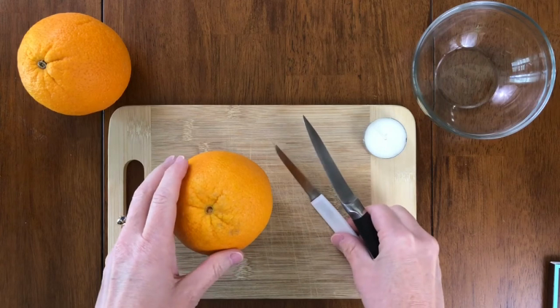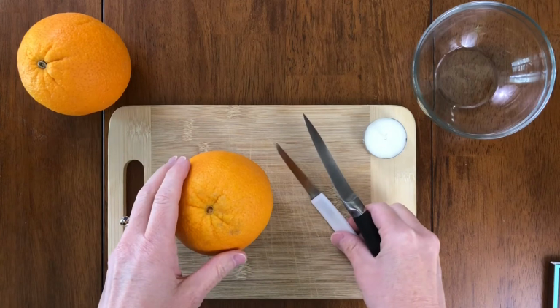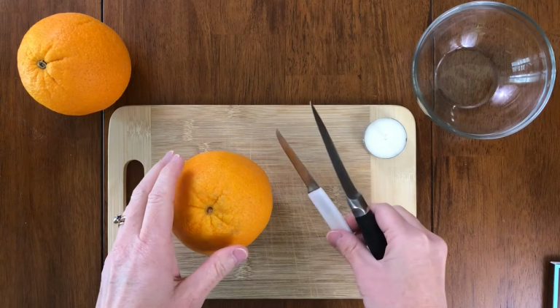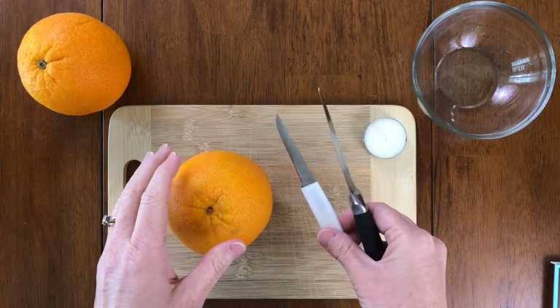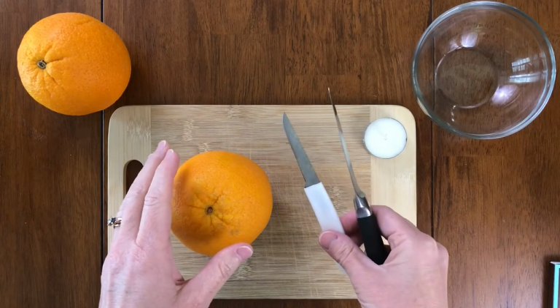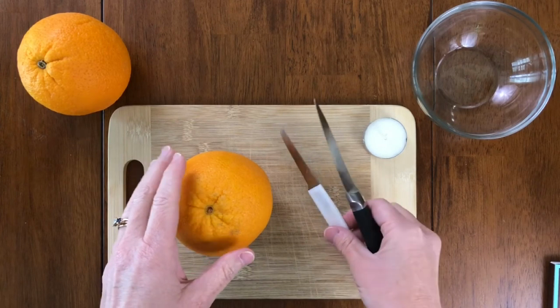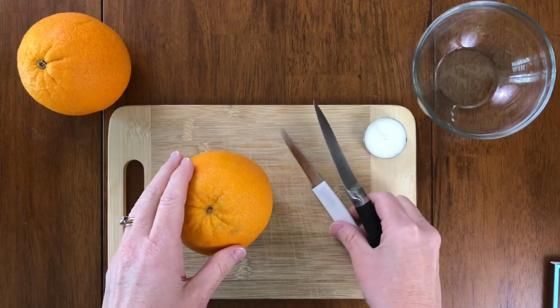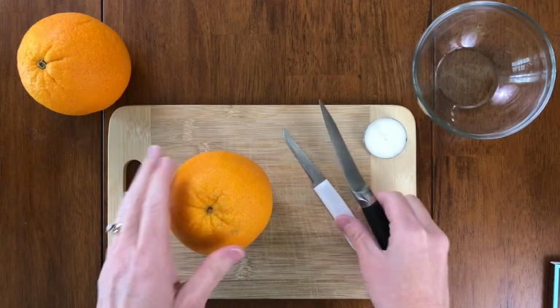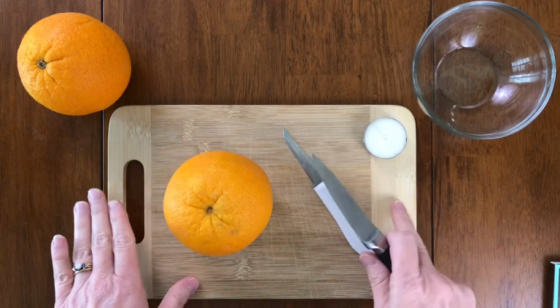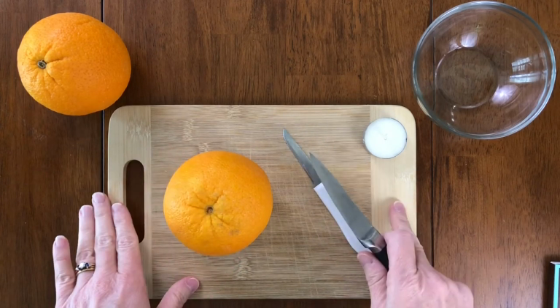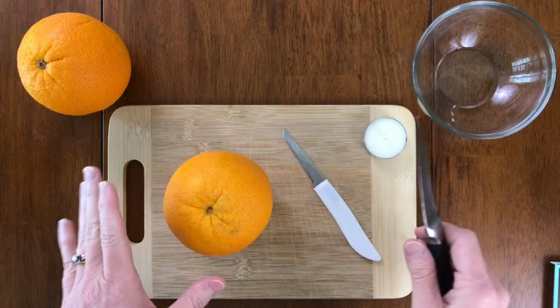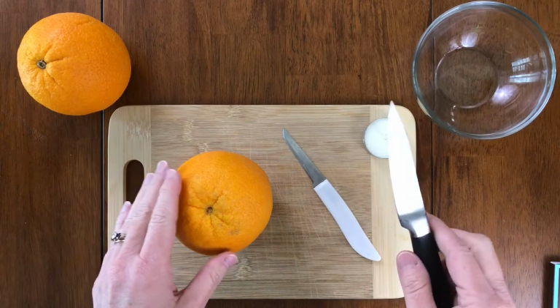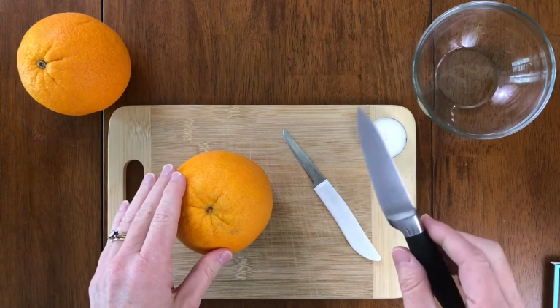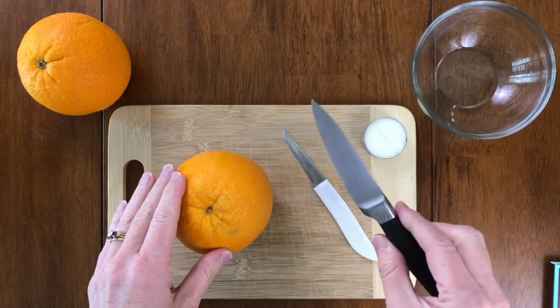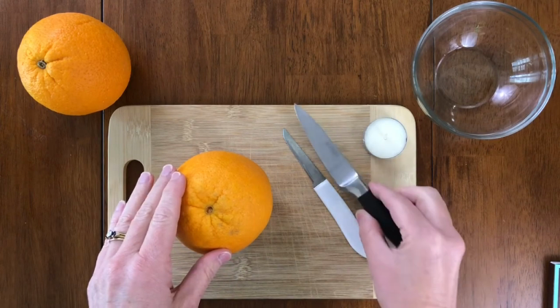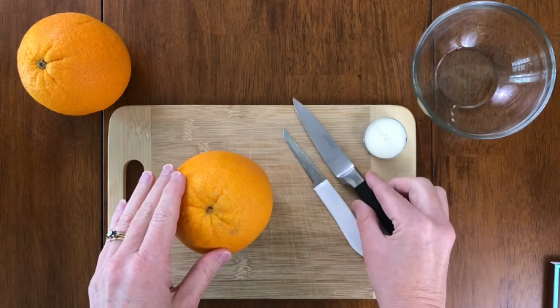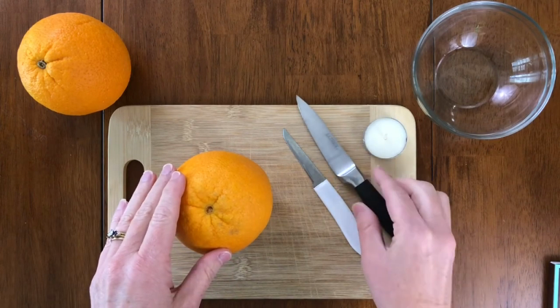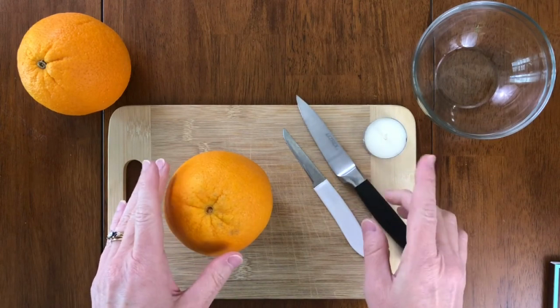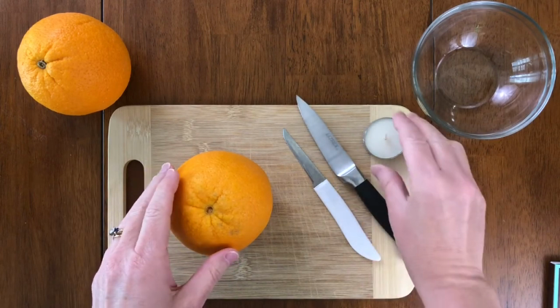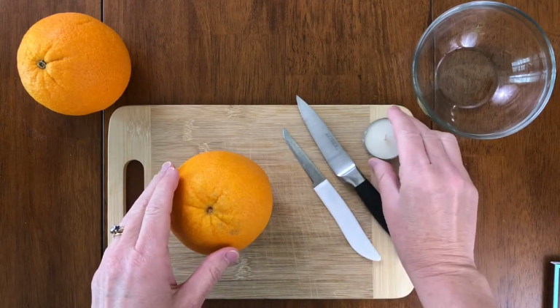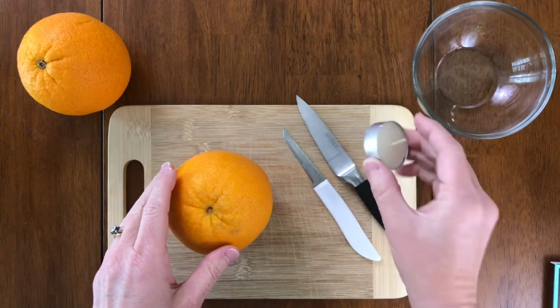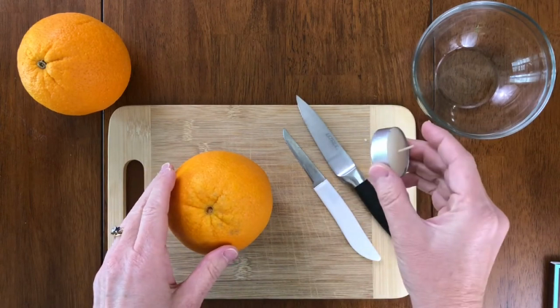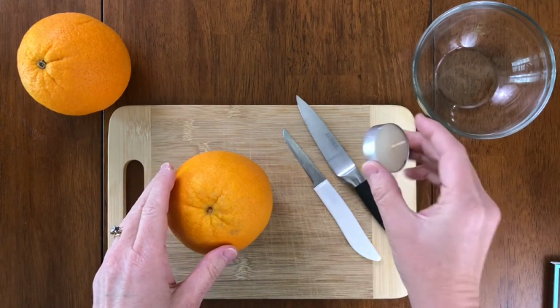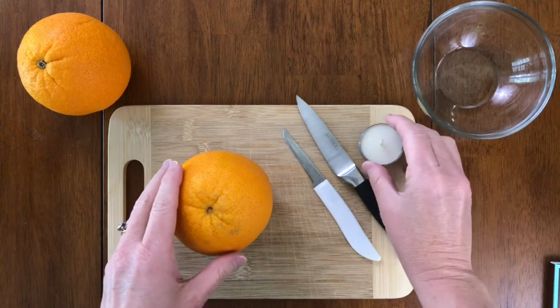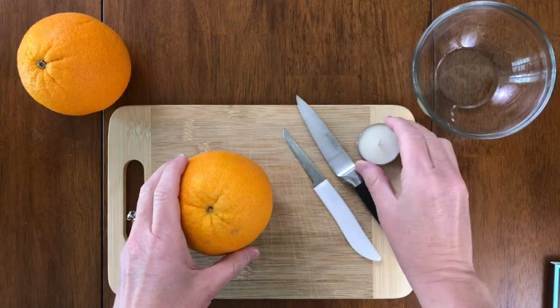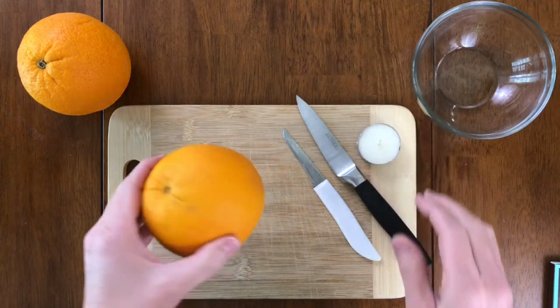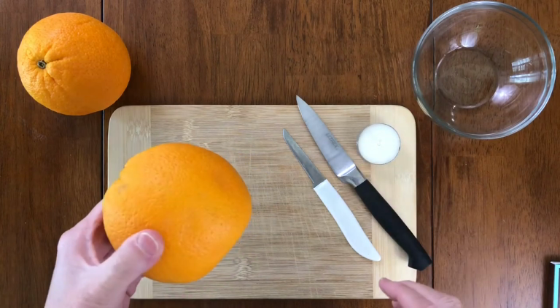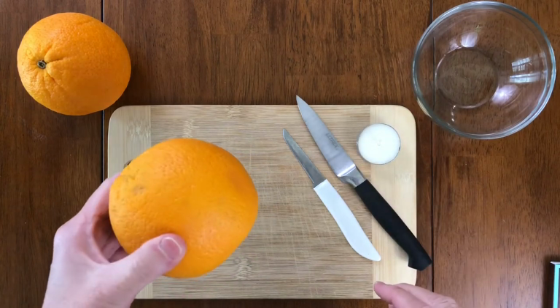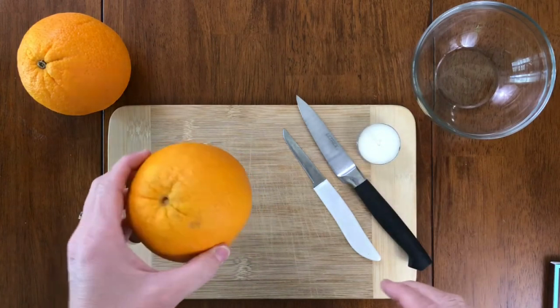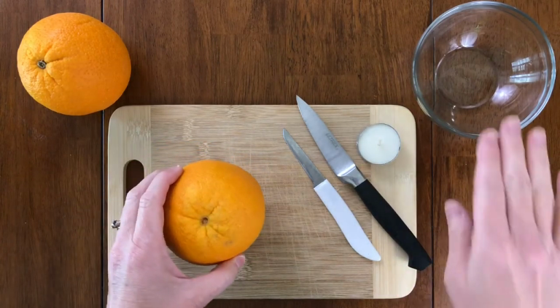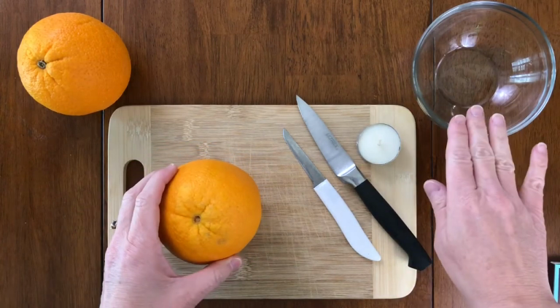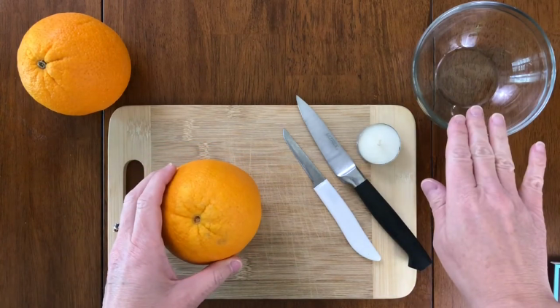The items you will simply need are a cutting board, a knife, a tea light, an orange, and a bowl.